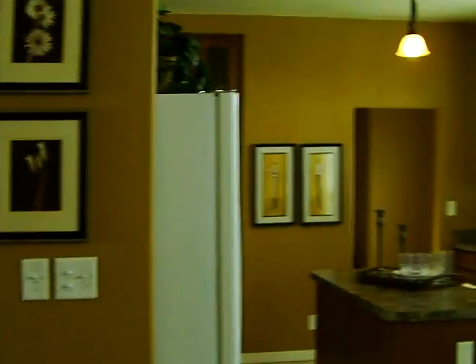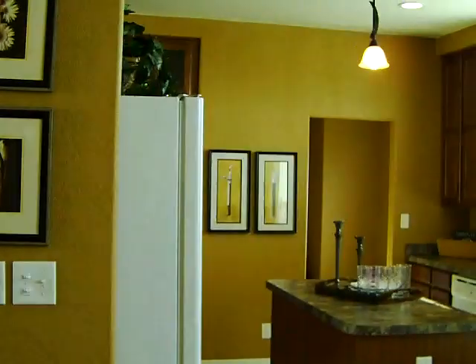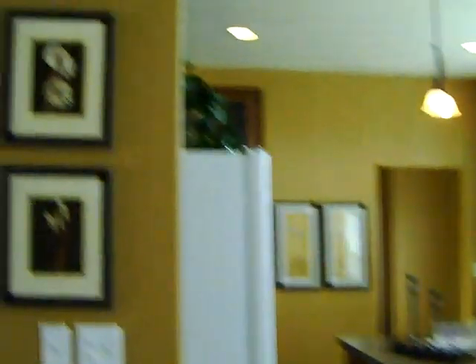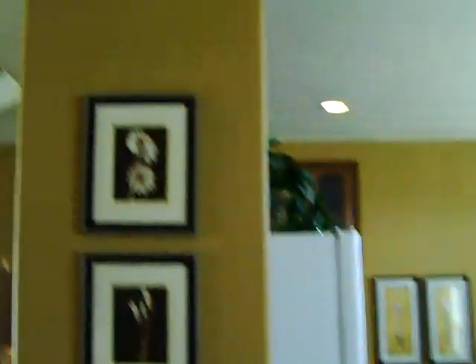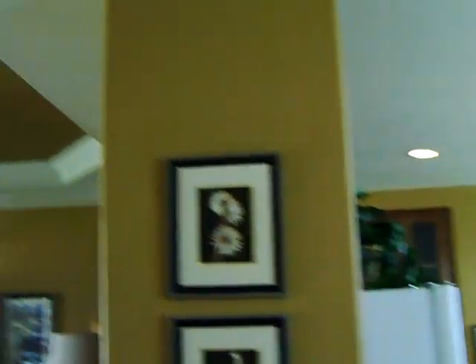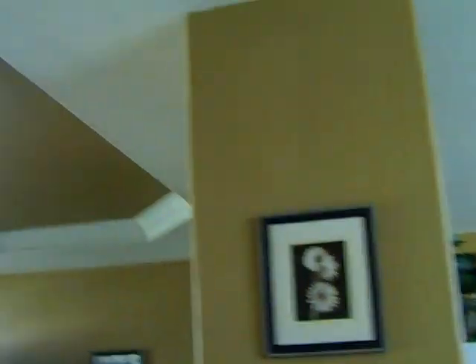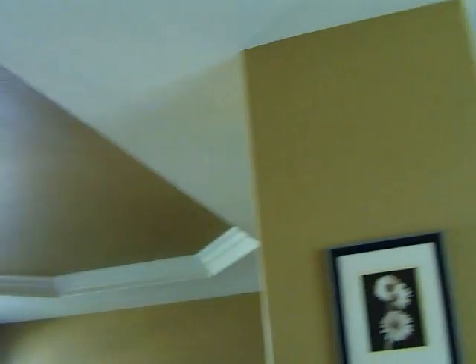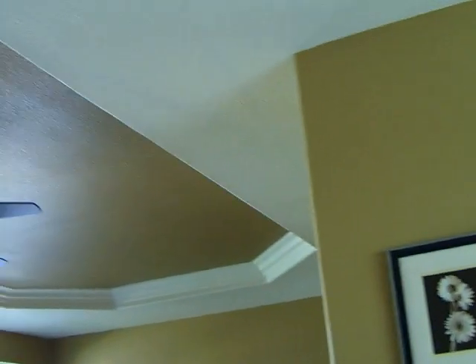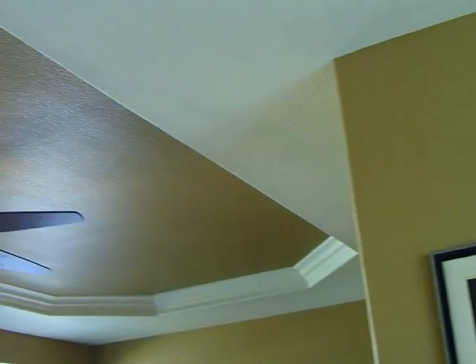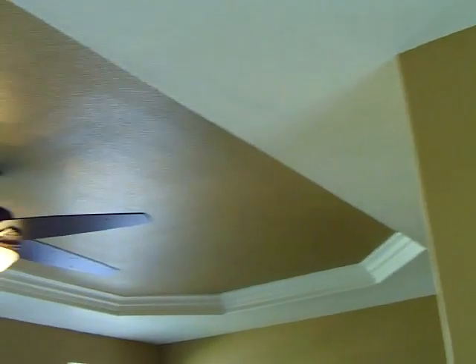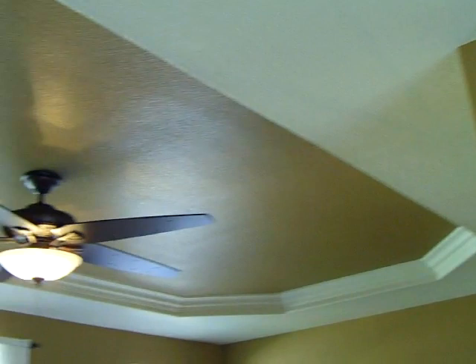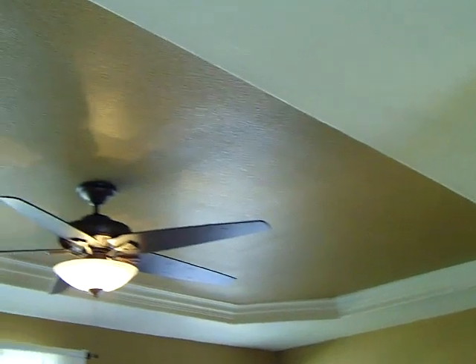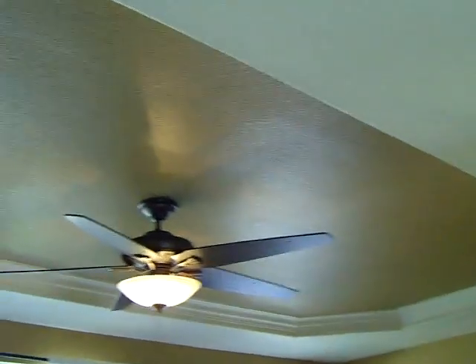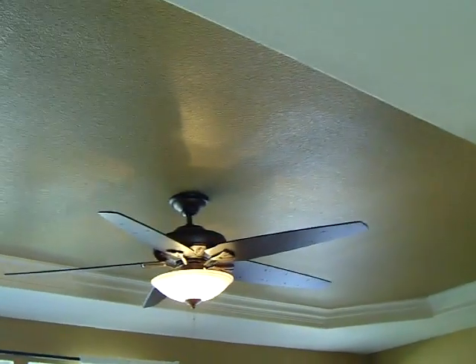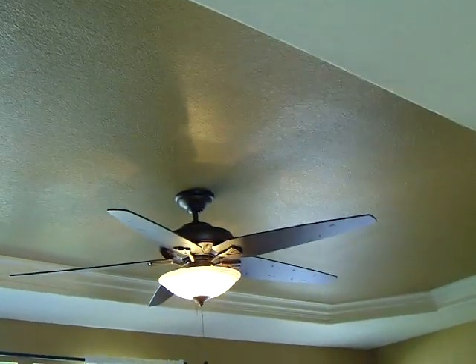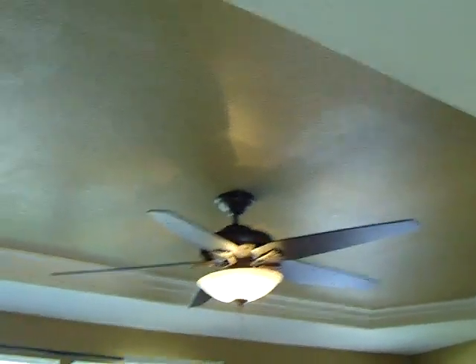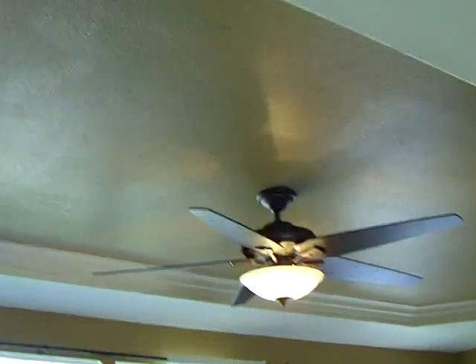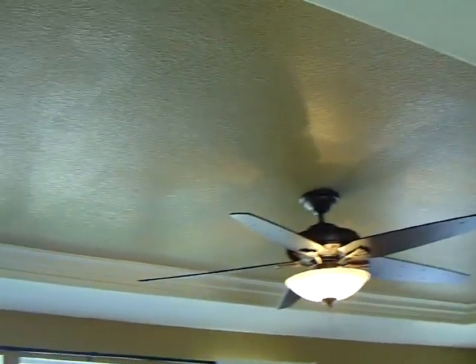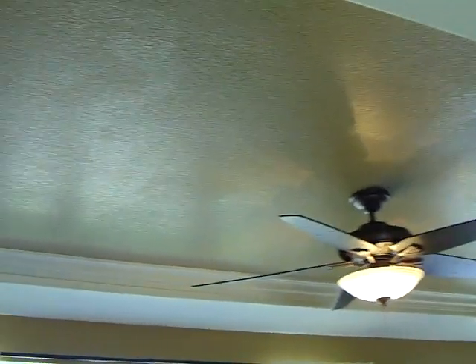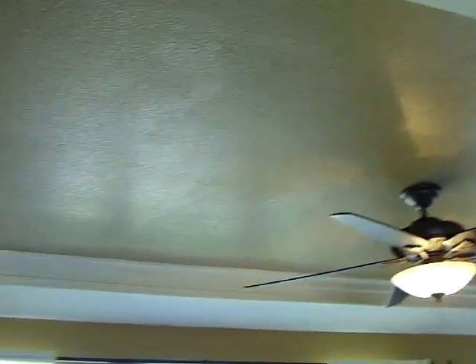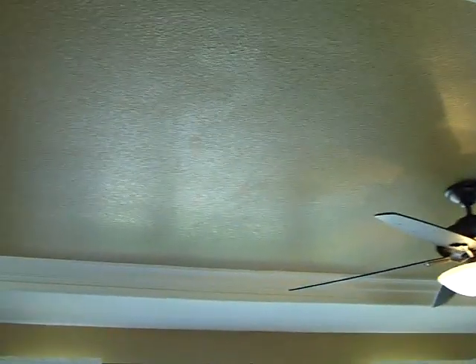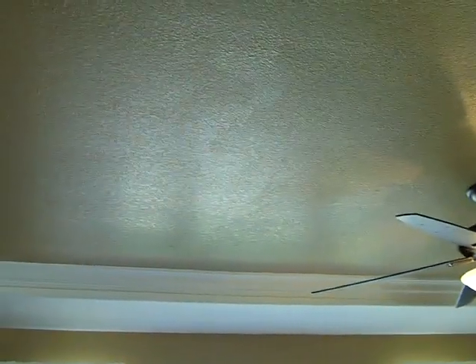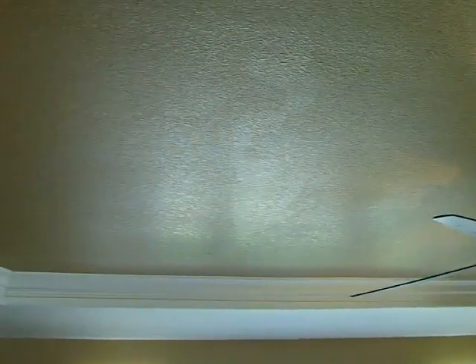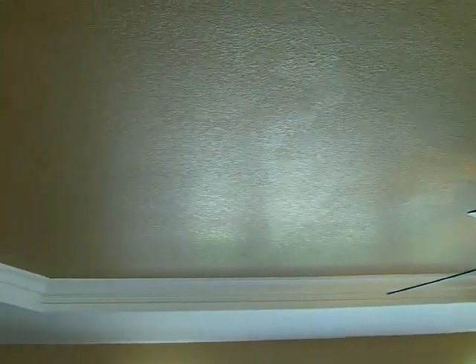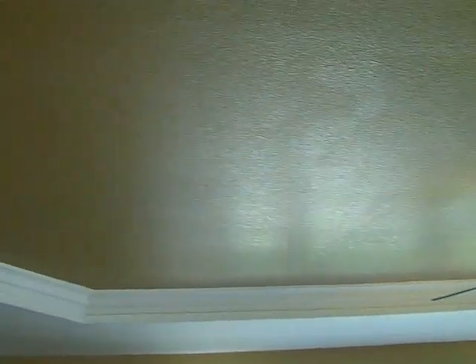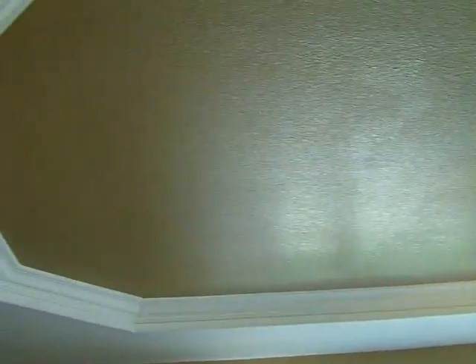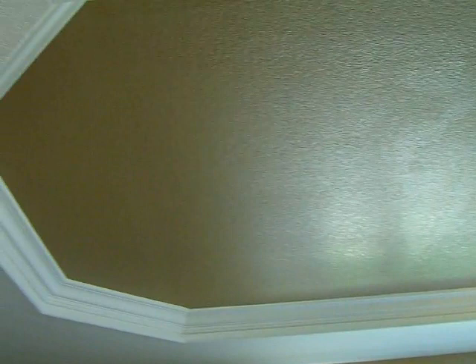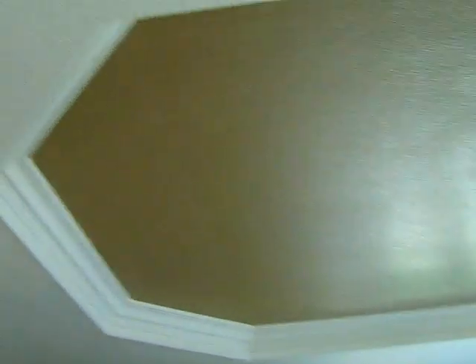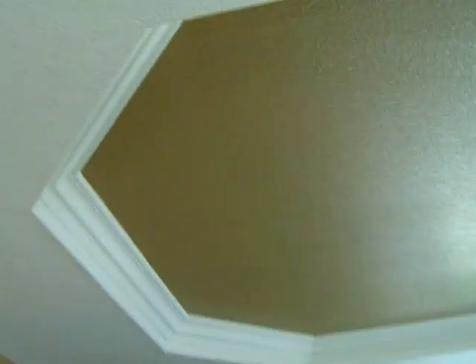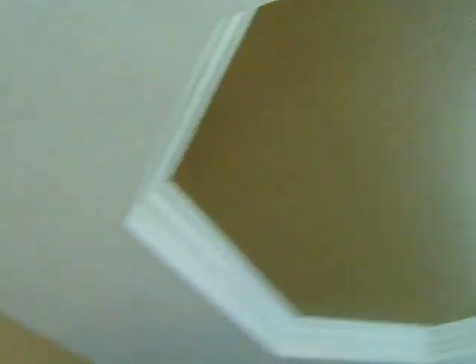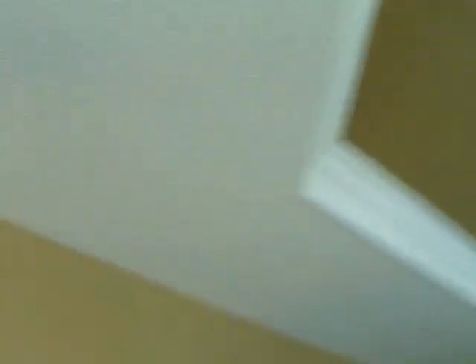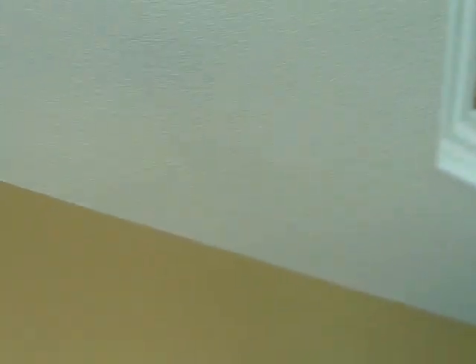This home features the high flat ceilings throughout — that's nine foot, two inches — and it includes the coffered molding up inside the high flat ceilings.